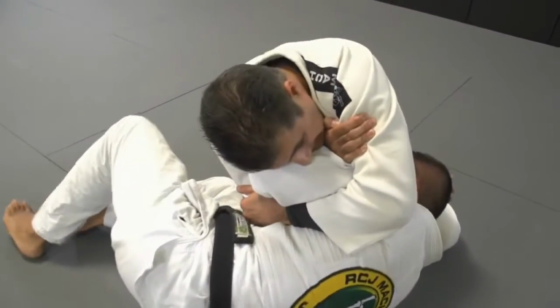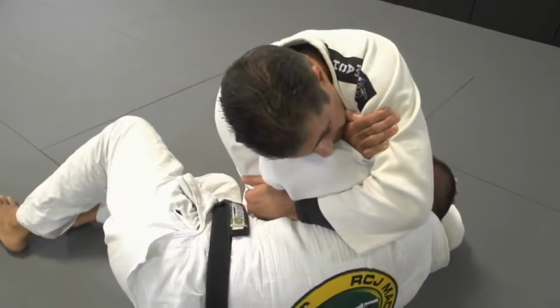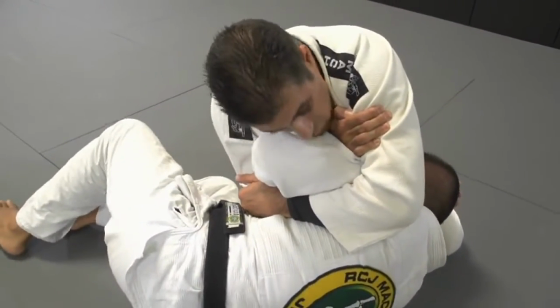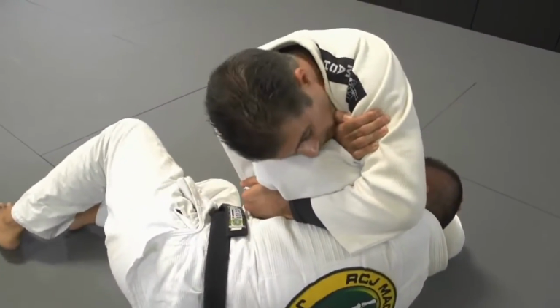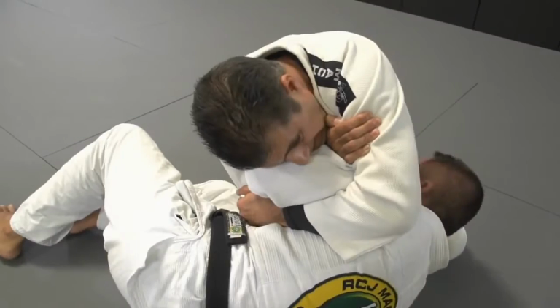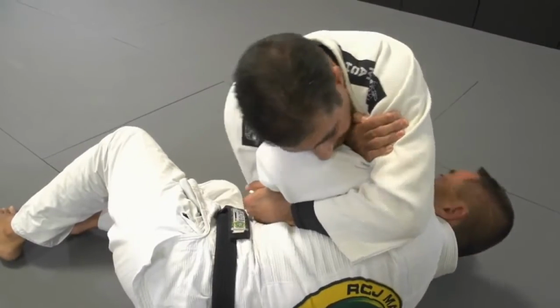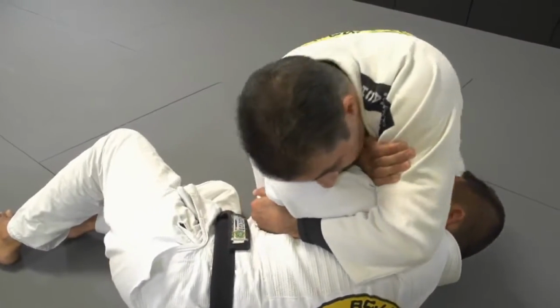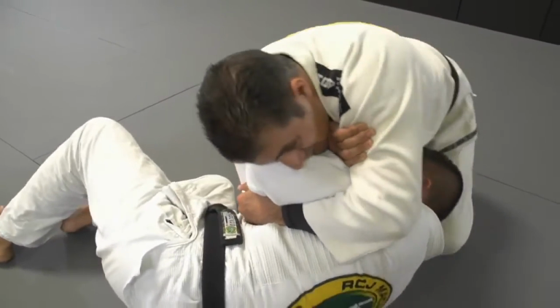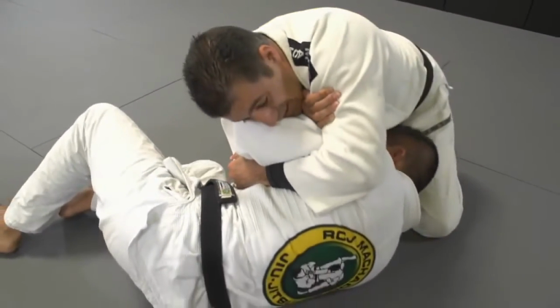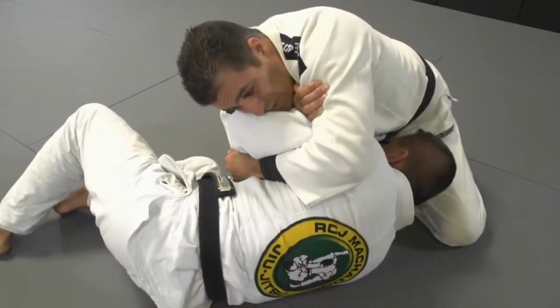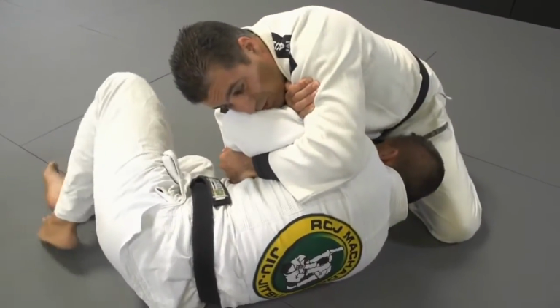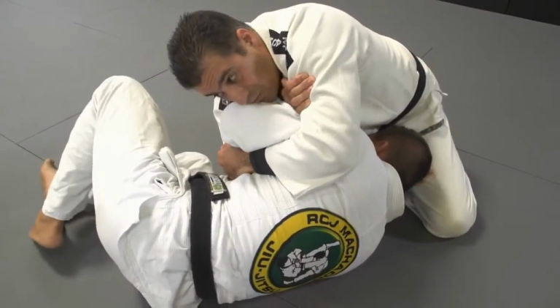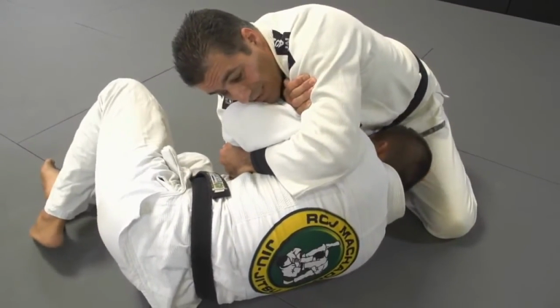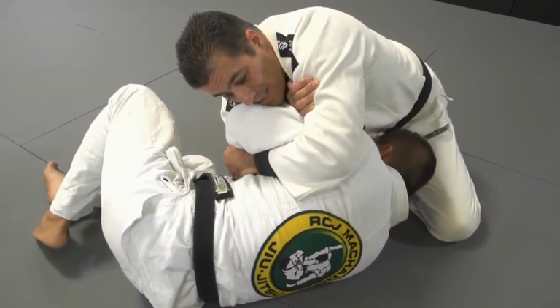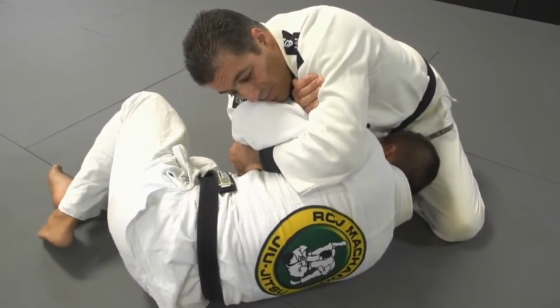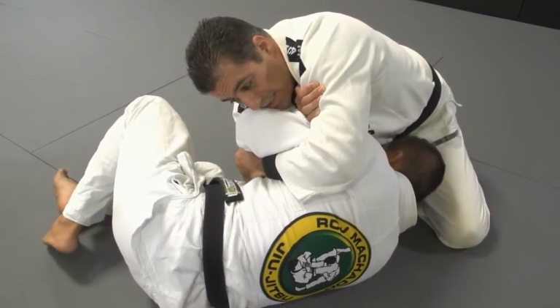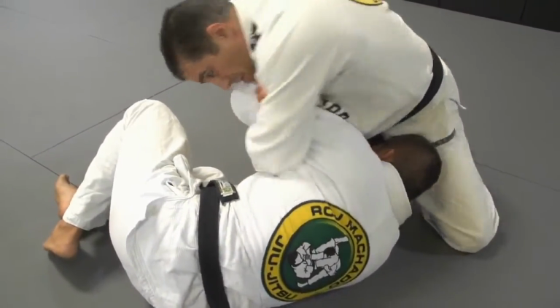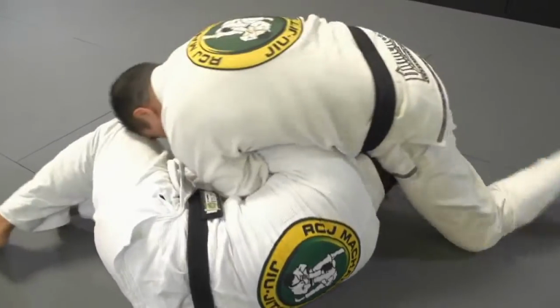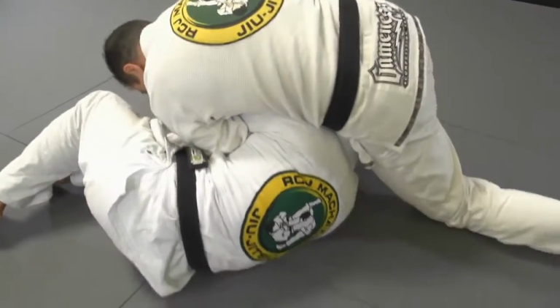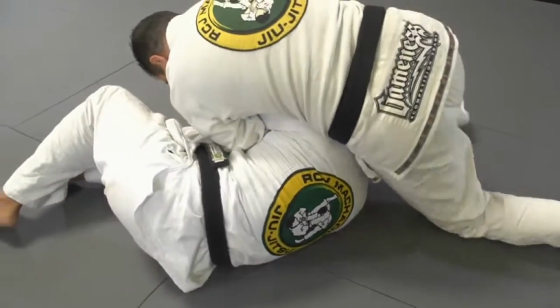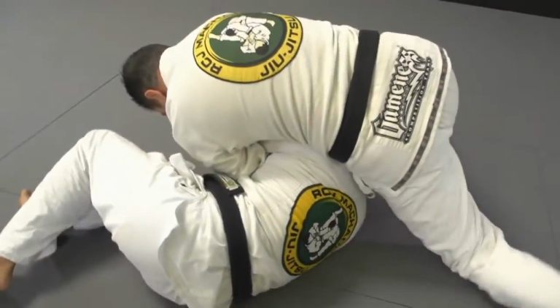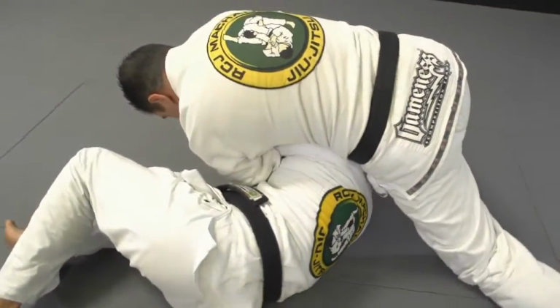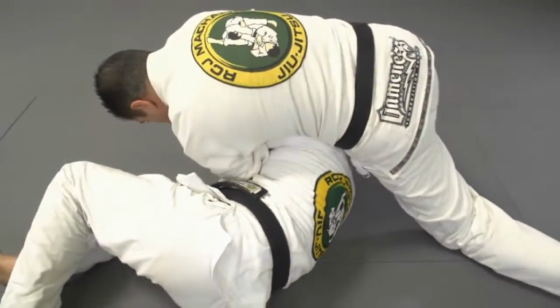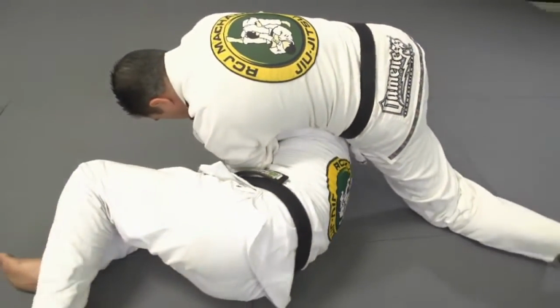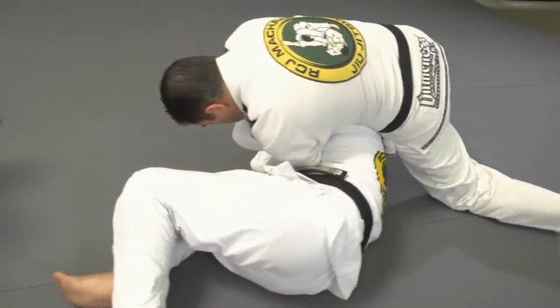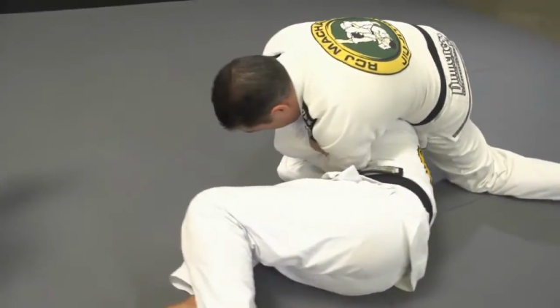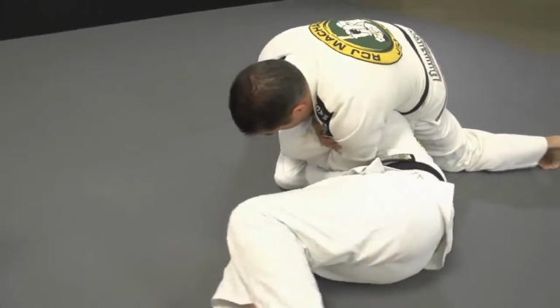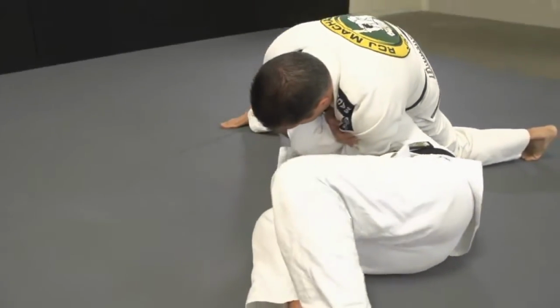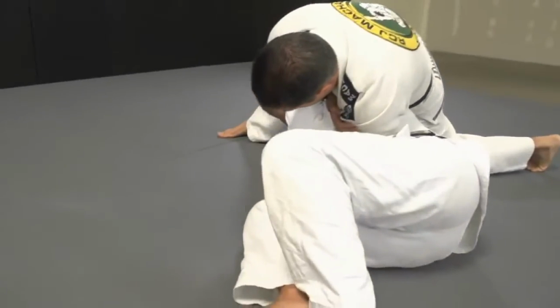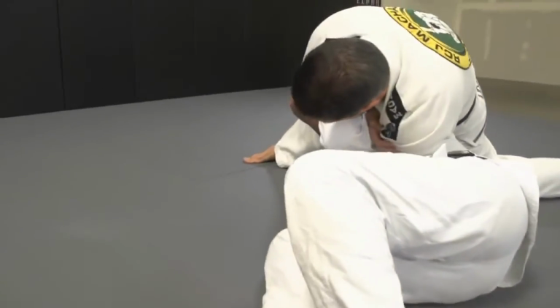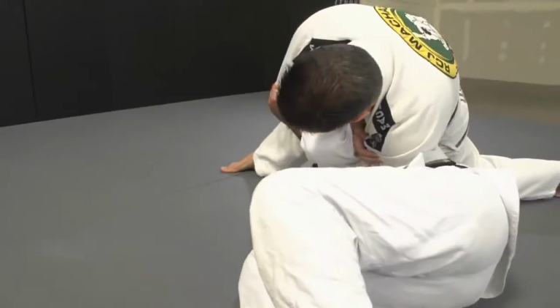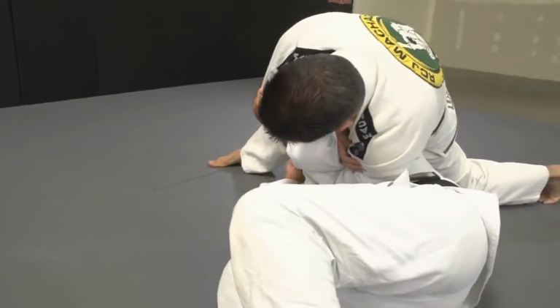Now from this control, I go a little bit to the north-south. Now I slide my knee down, put my weight. Then I come here, and I just turn. That's it.